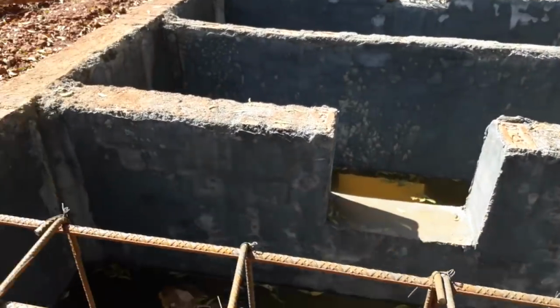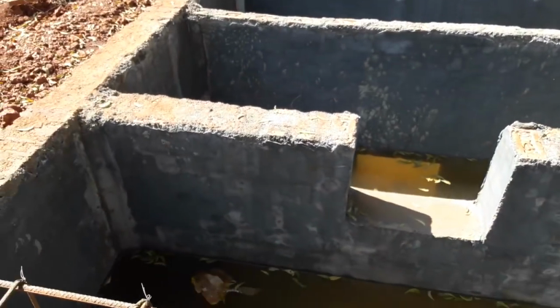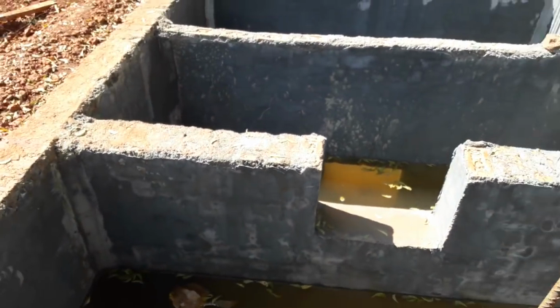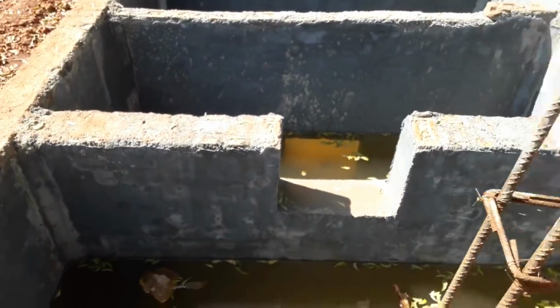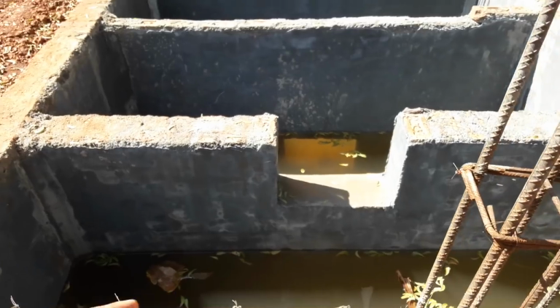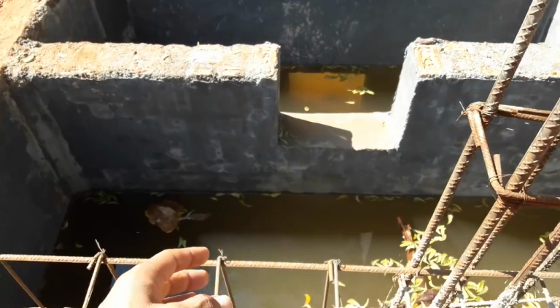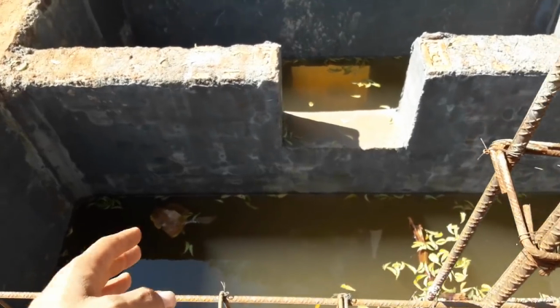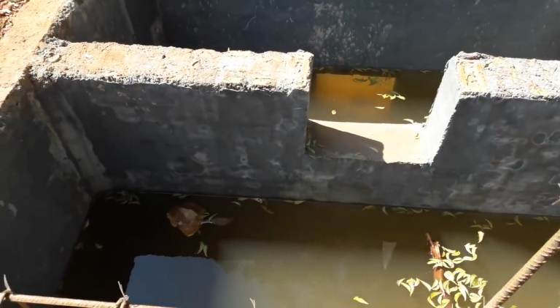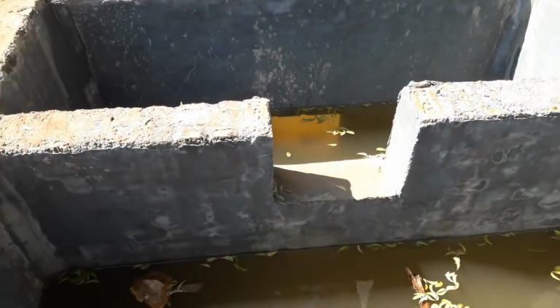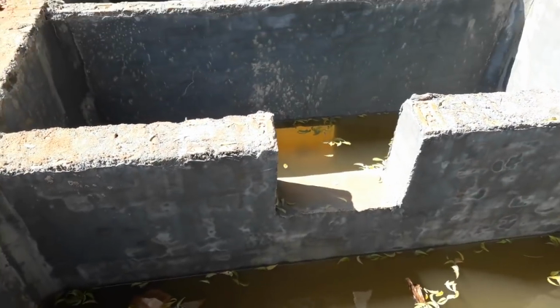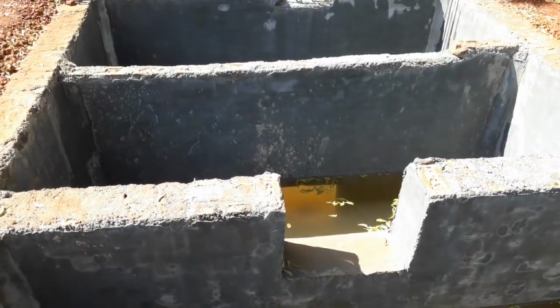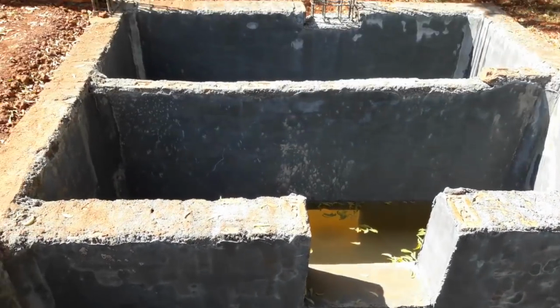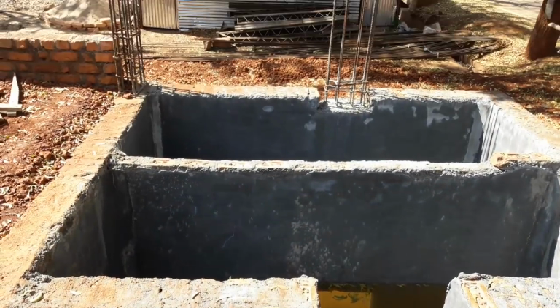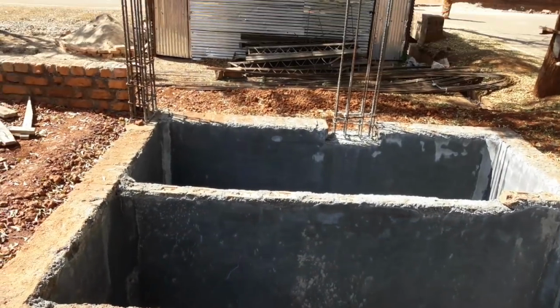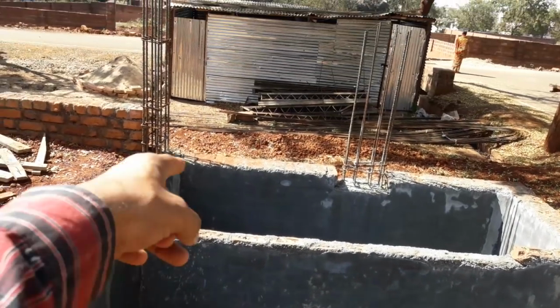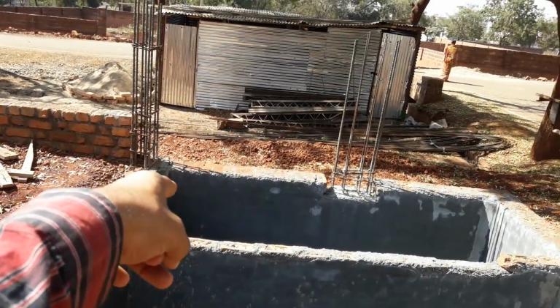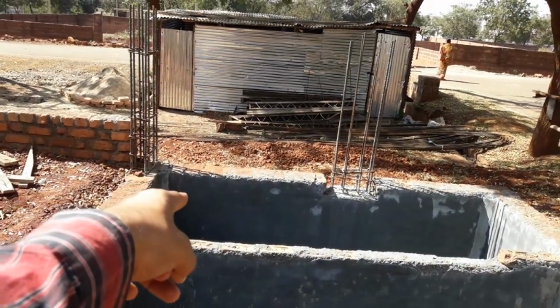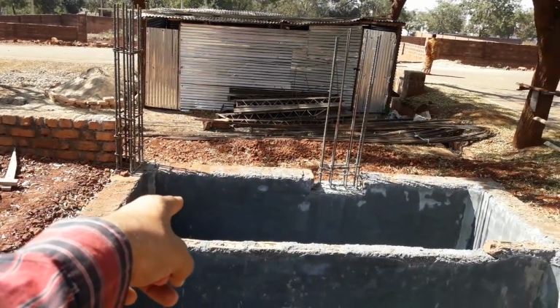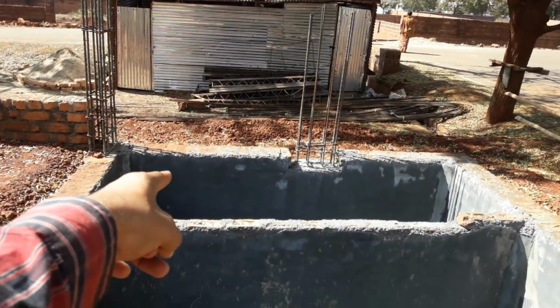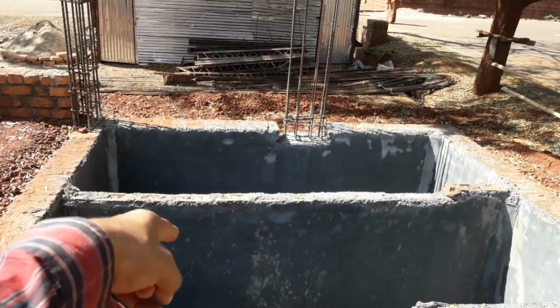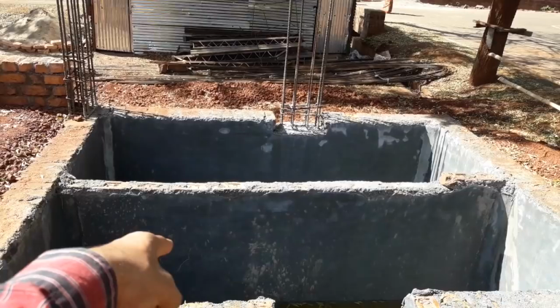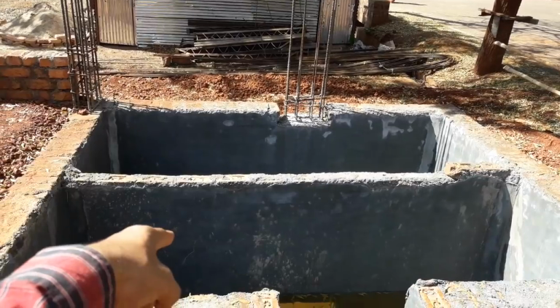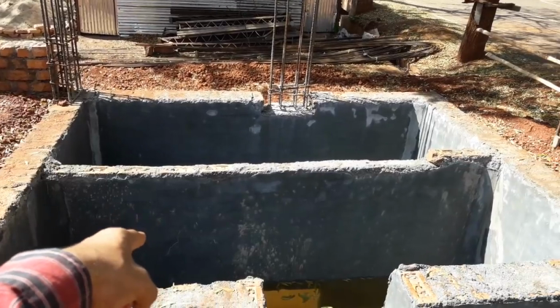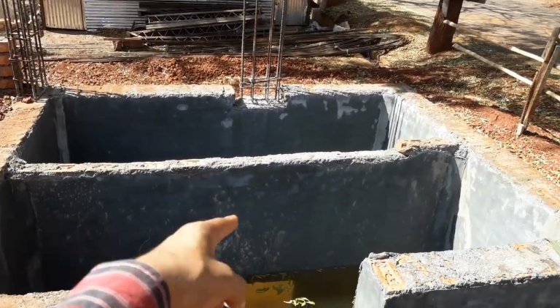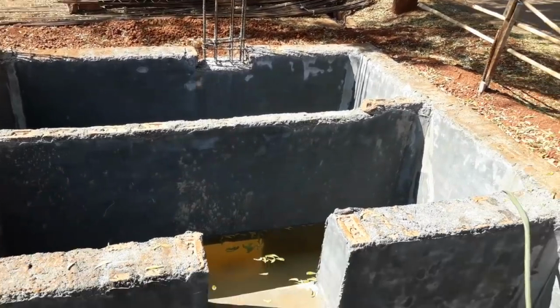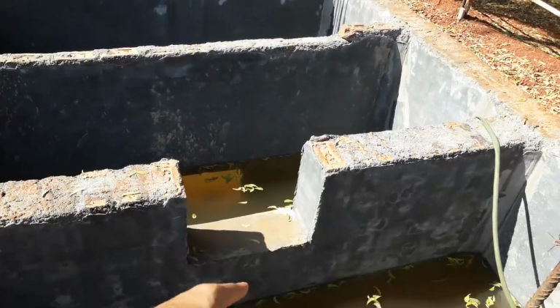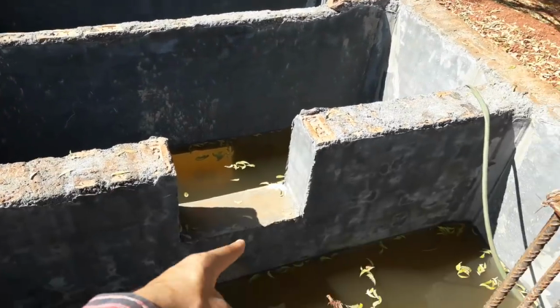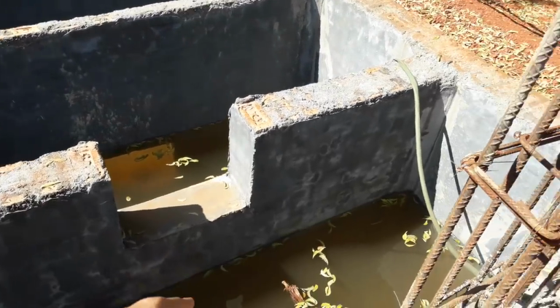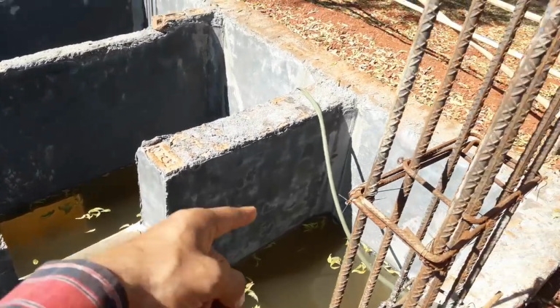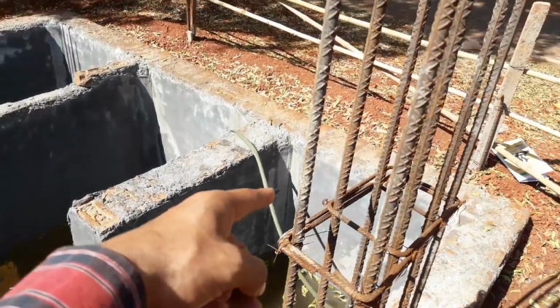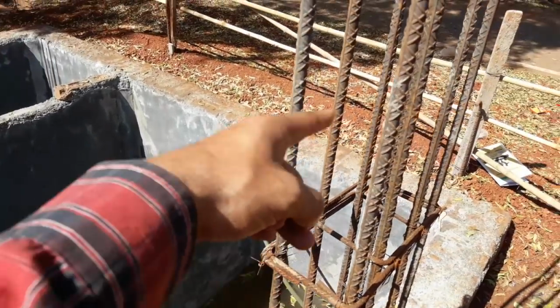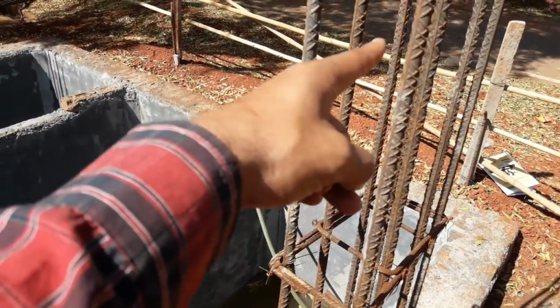This is the septic tank. That one is the inlet, and in the middle, and this one is the outlet — from here it will exit.